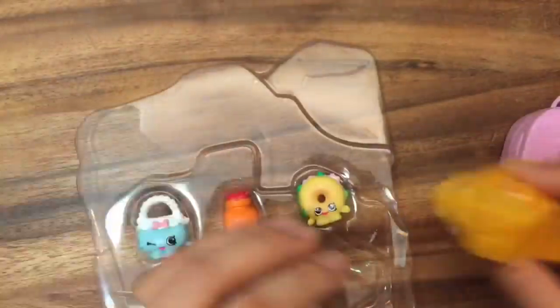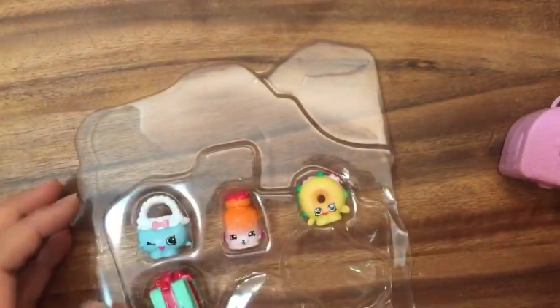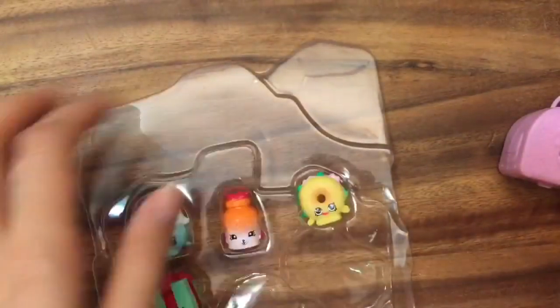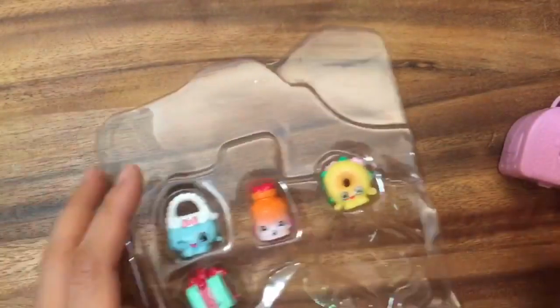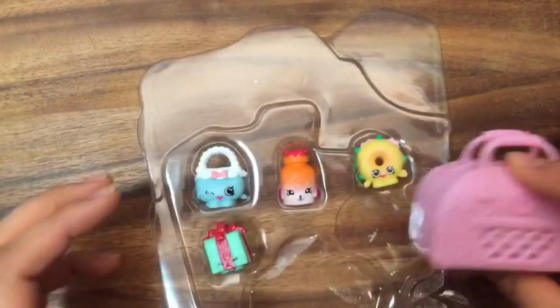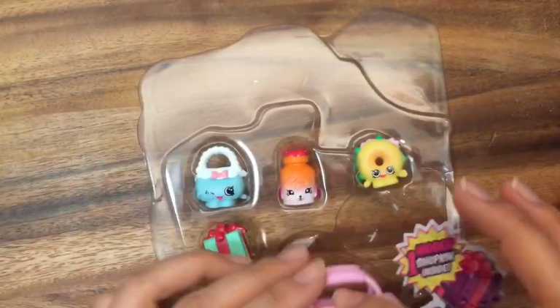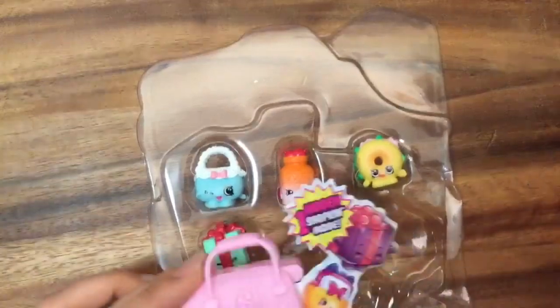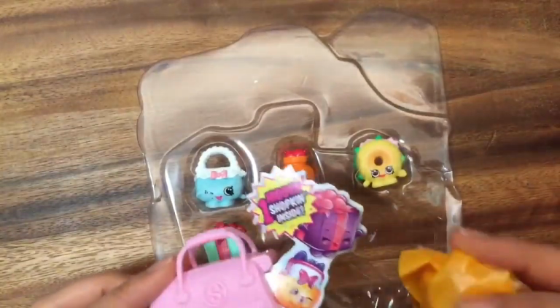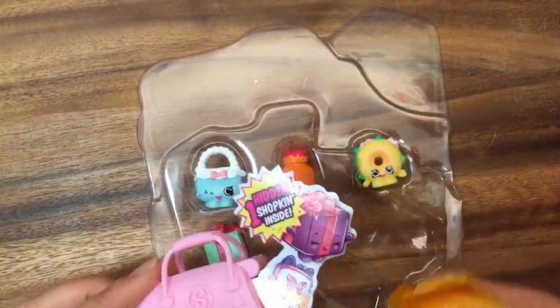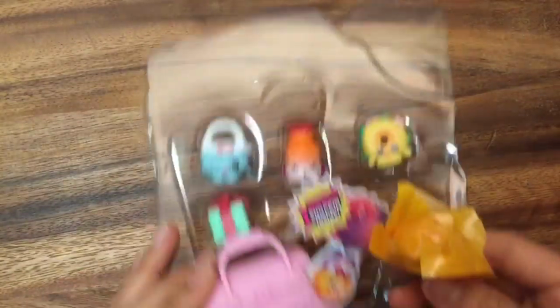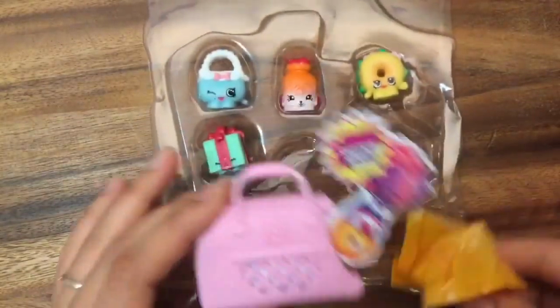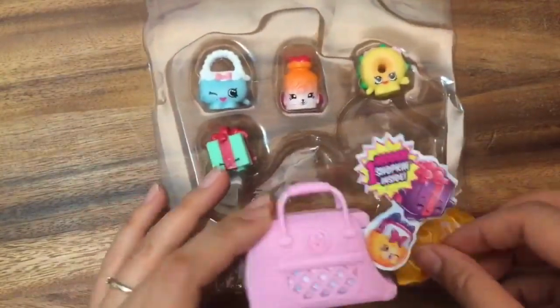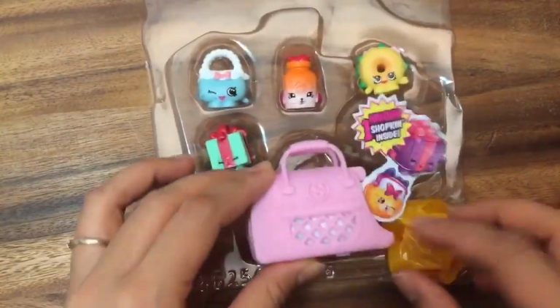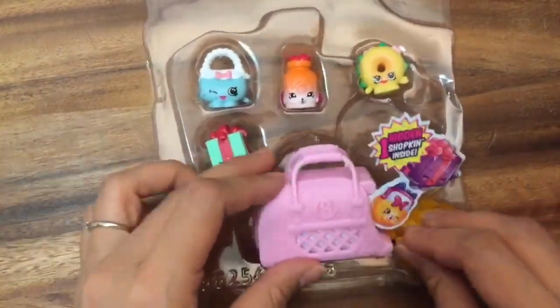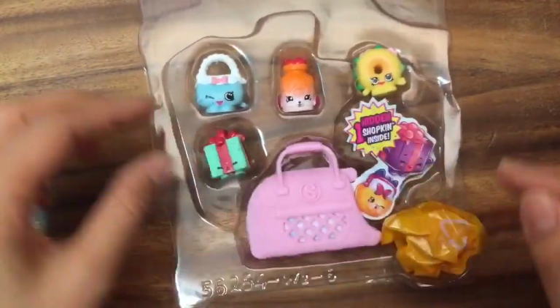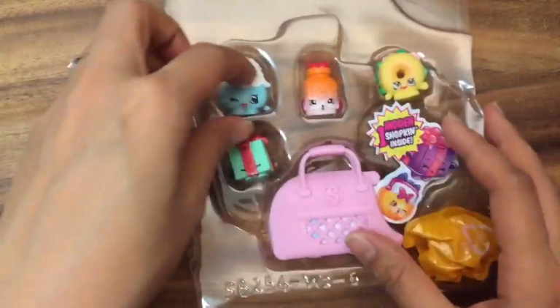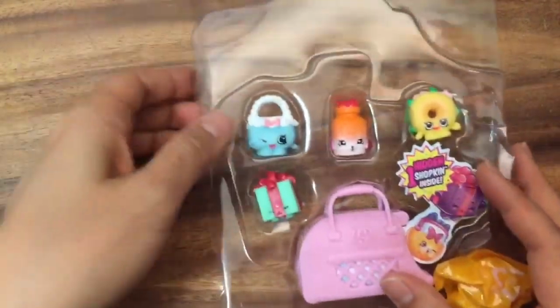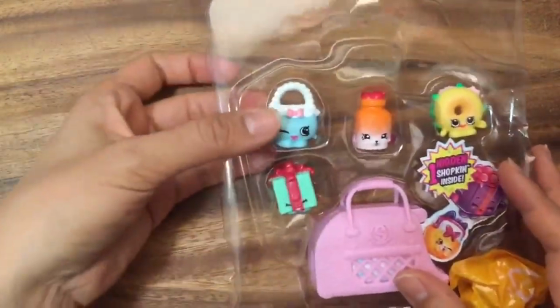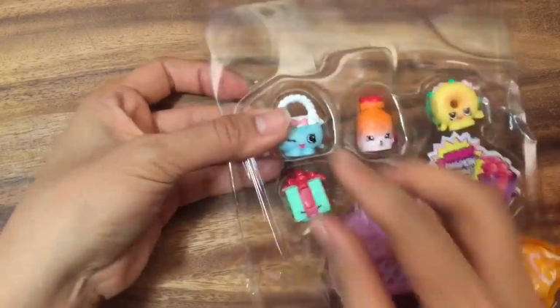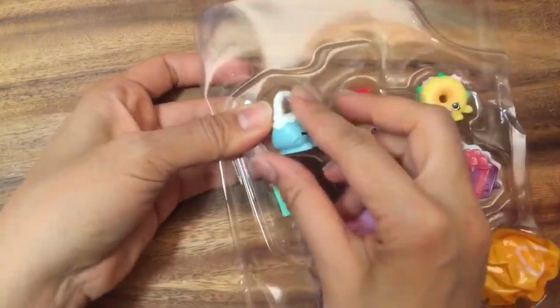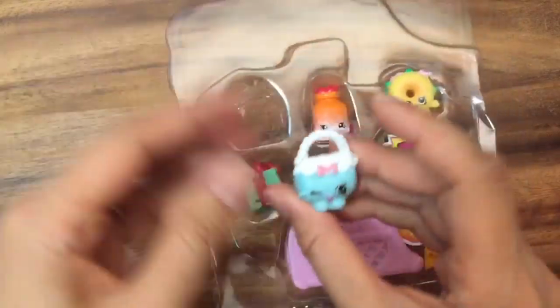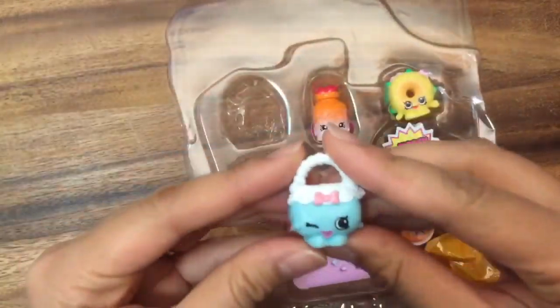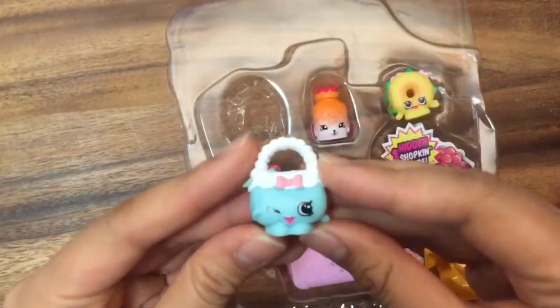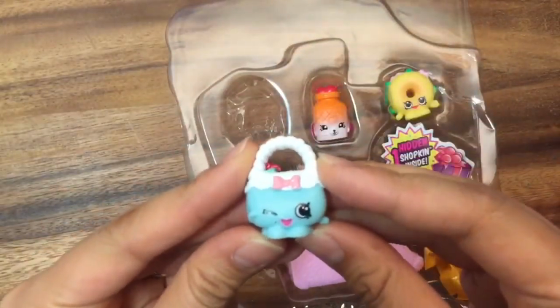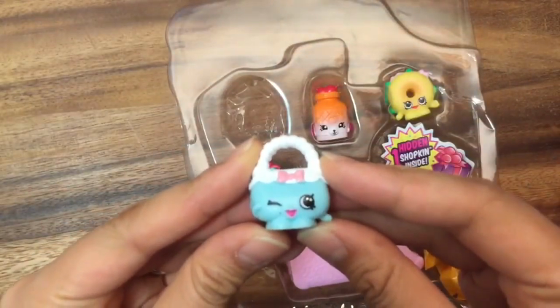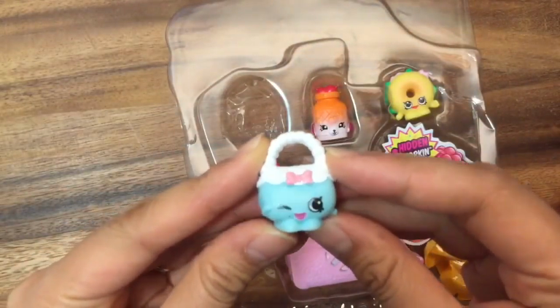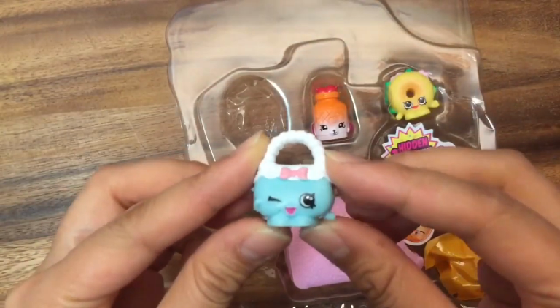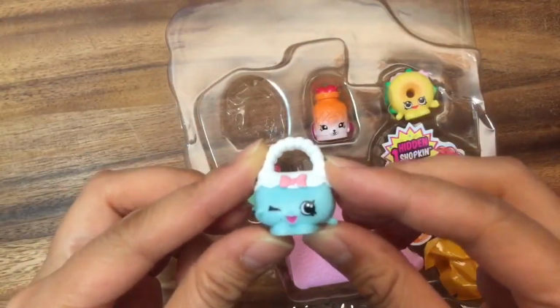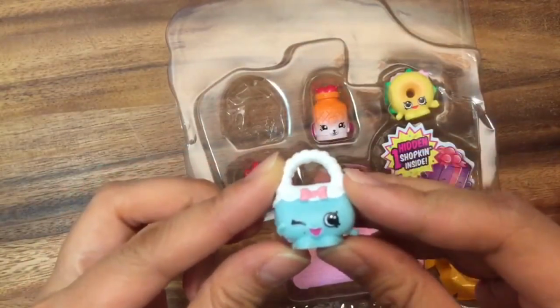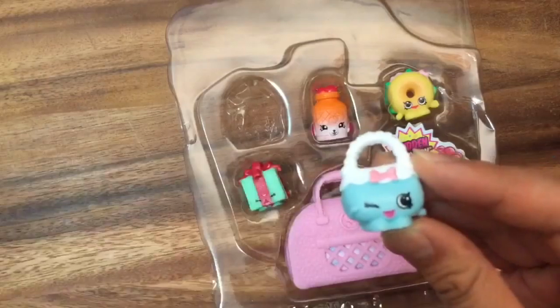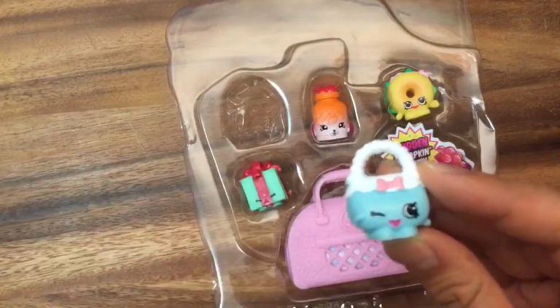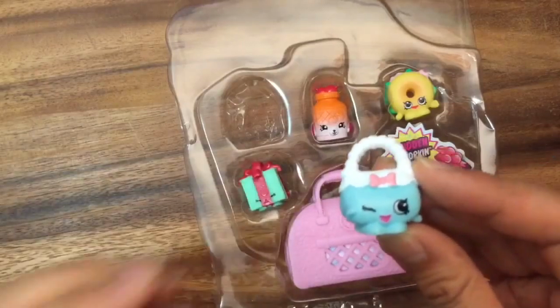Okay, so we have our mystery pack right here, but let's save that for last. What we see is Harriet Handbag right here, and she's a common.